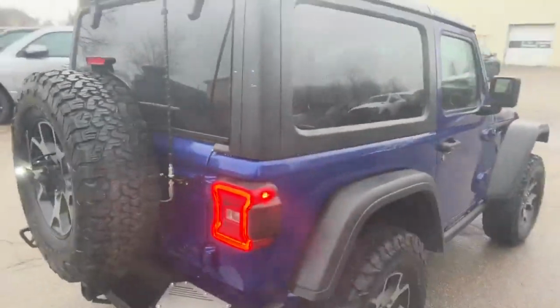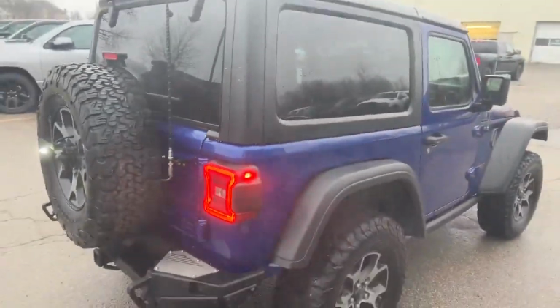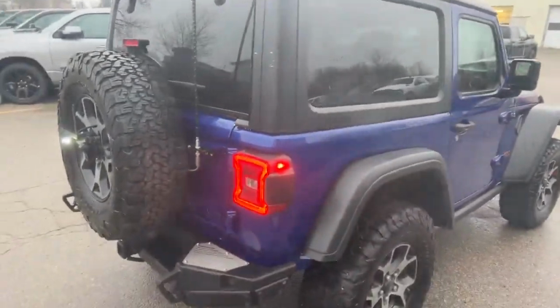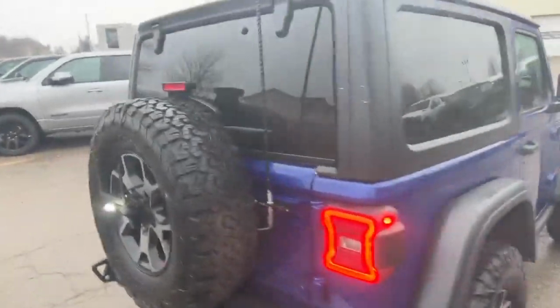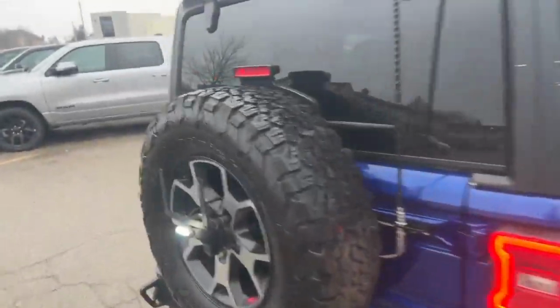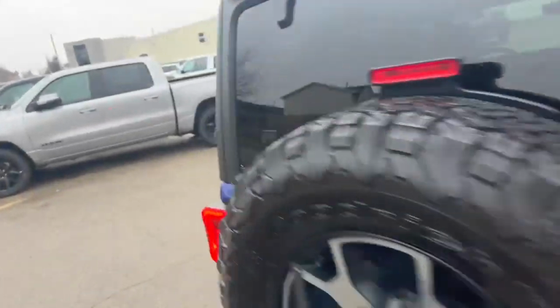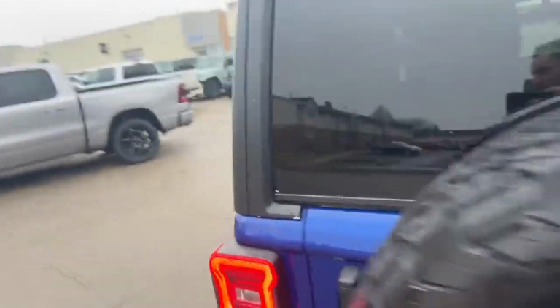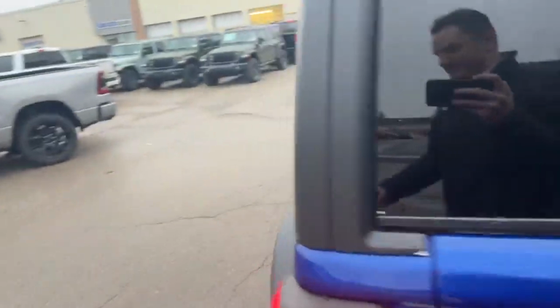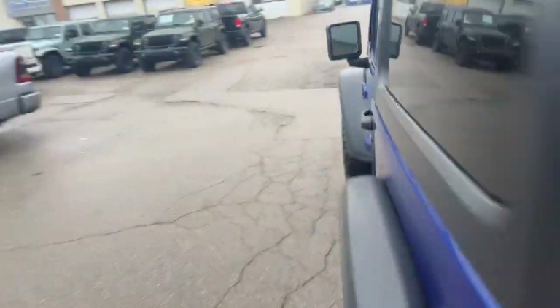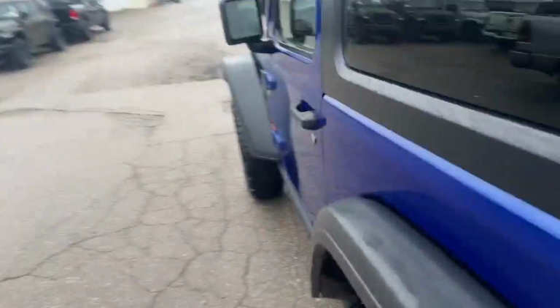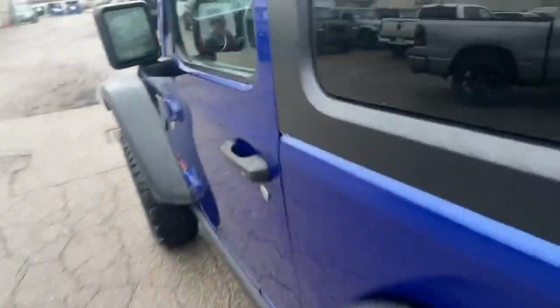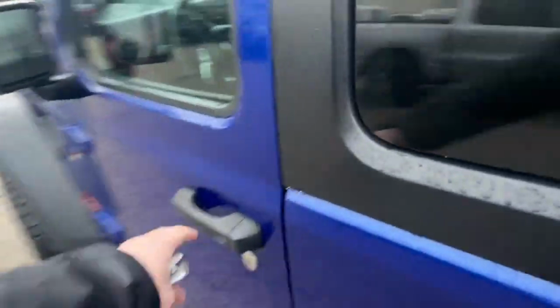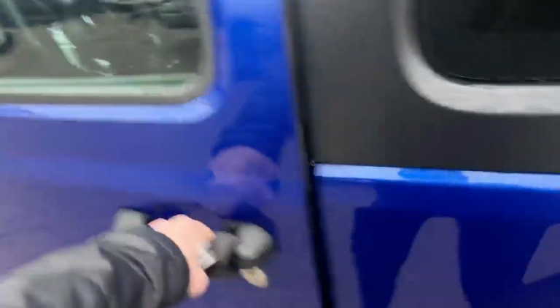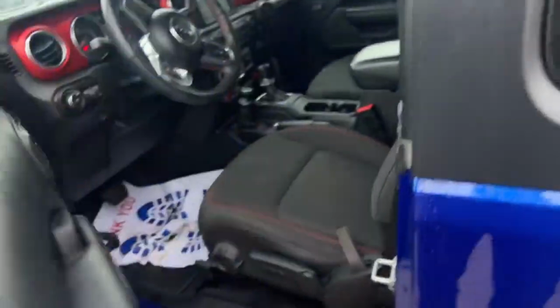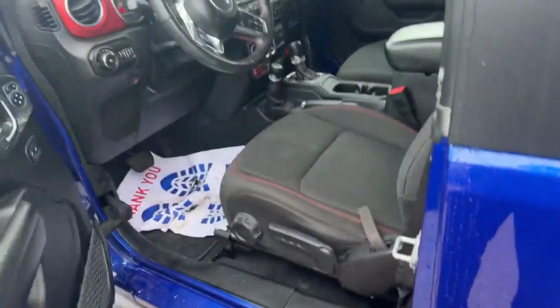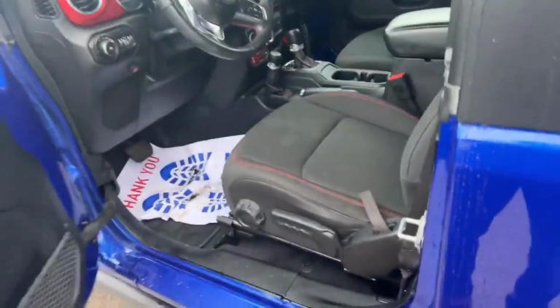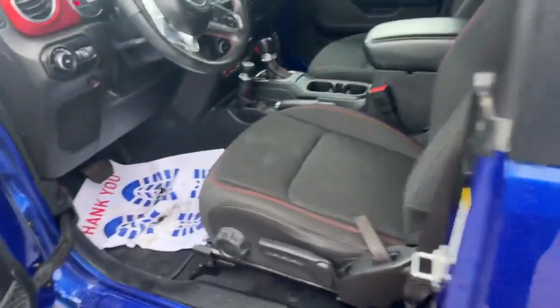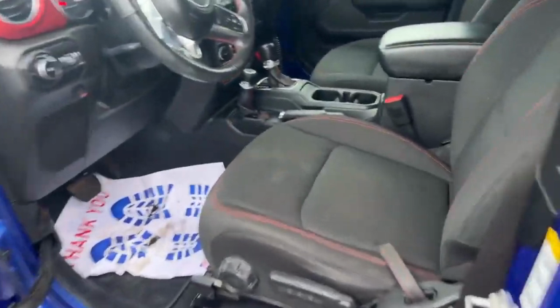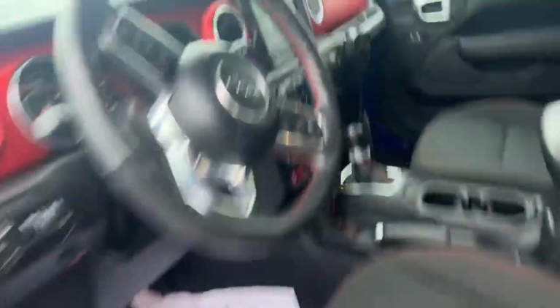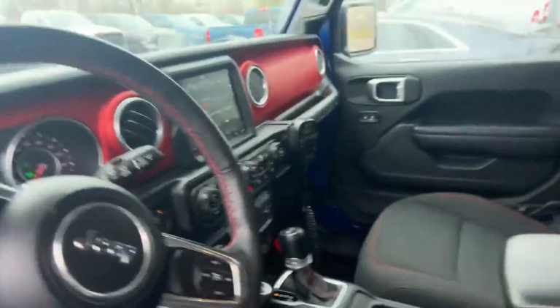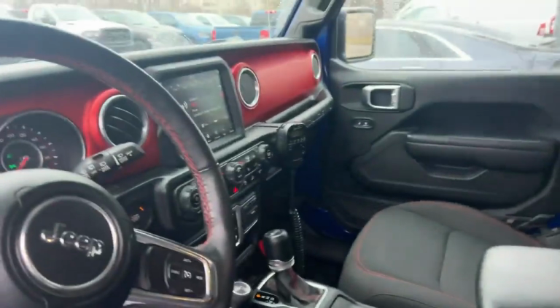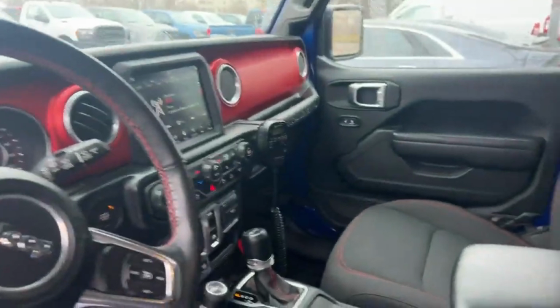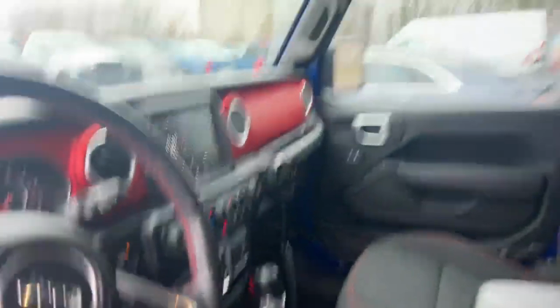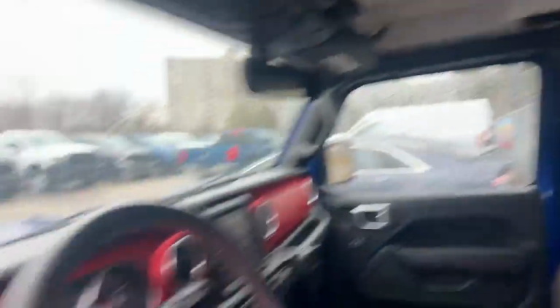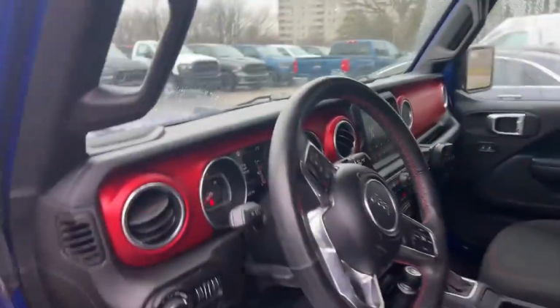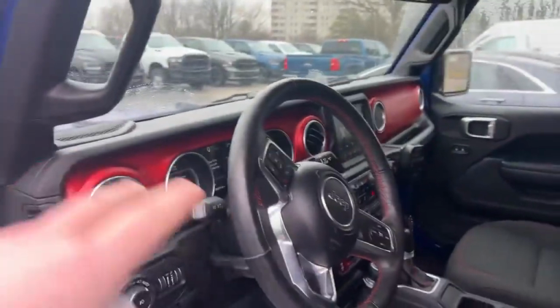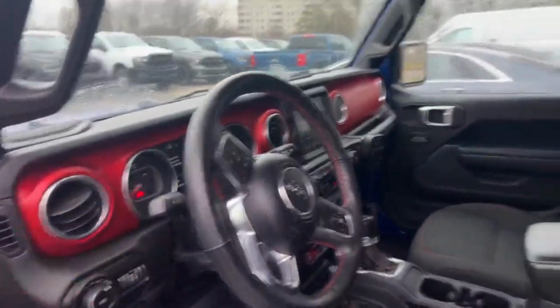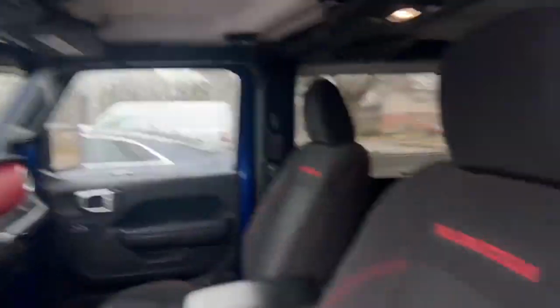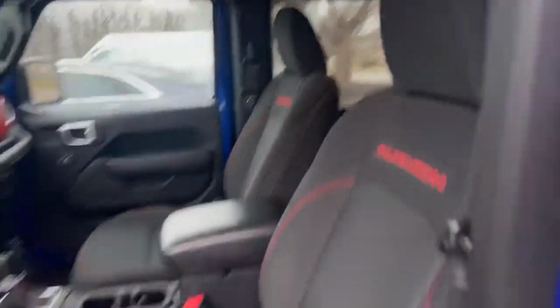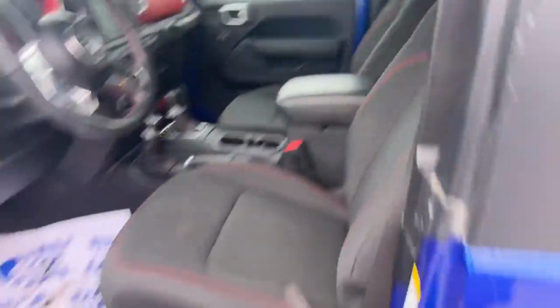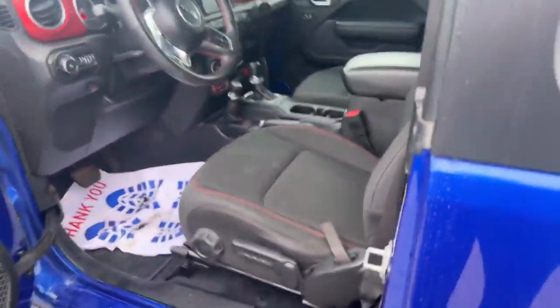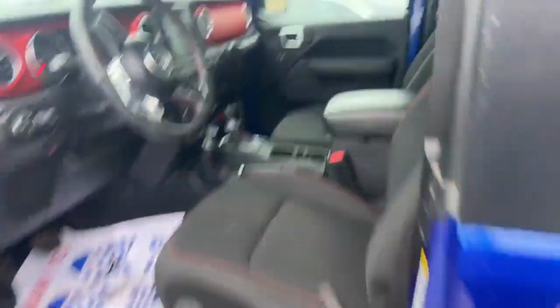It does have a CB radio on the interior. Nice cloth seats, you can see the radio in there, red dash — the accents complement the blue very nicely.